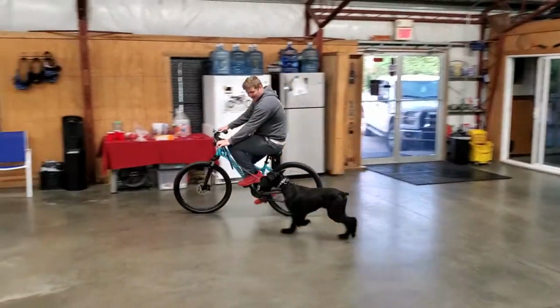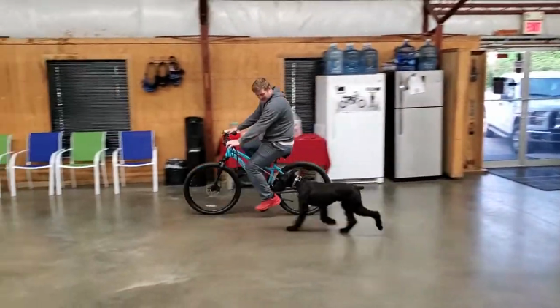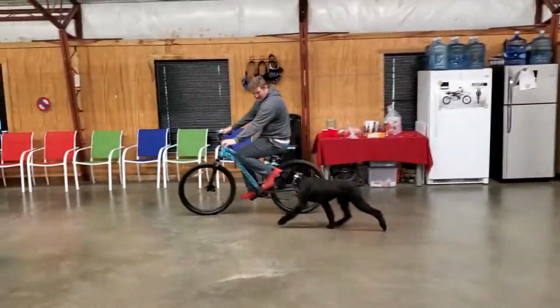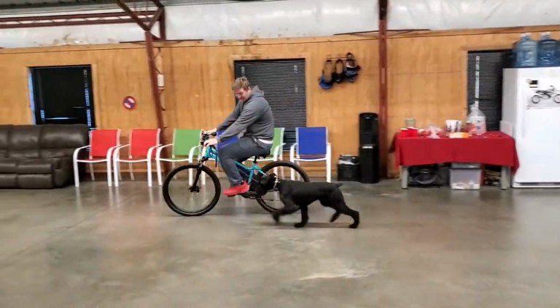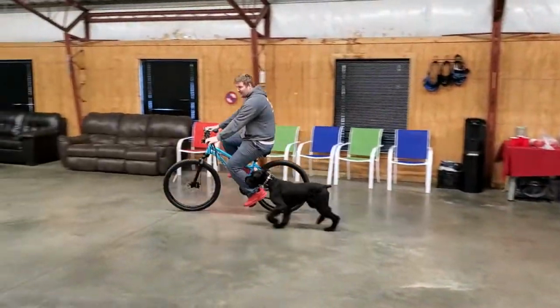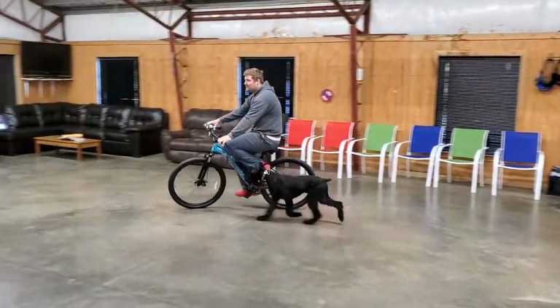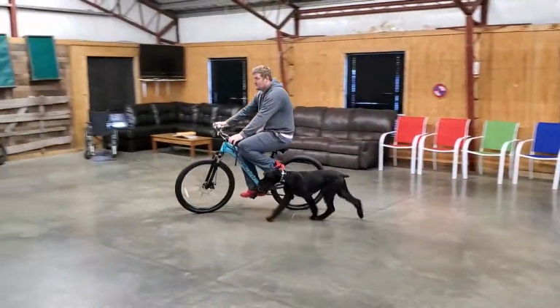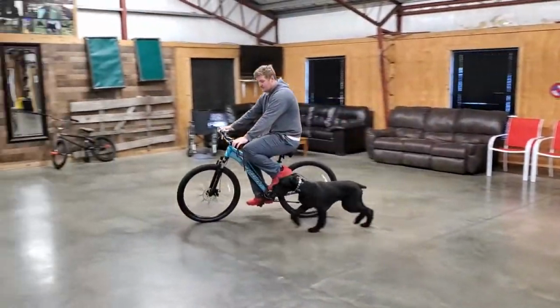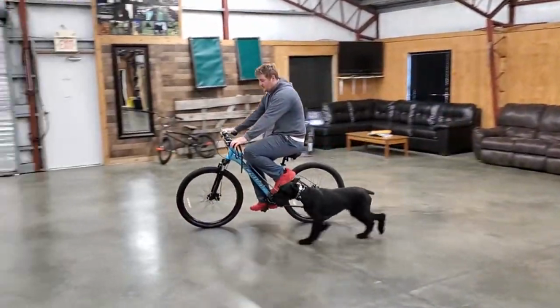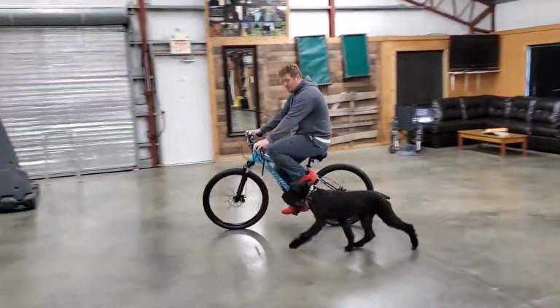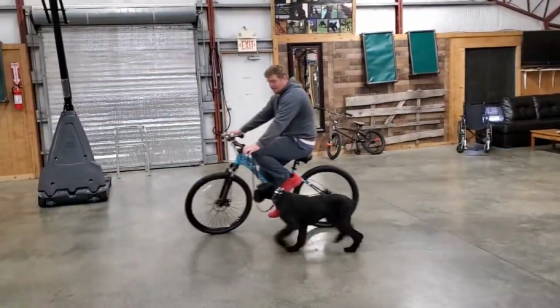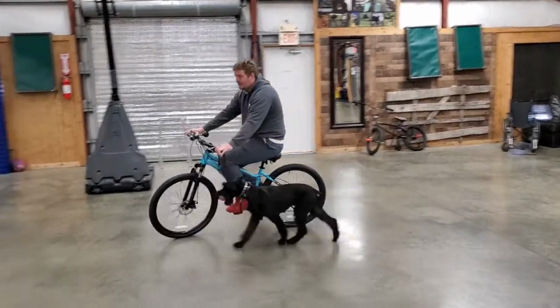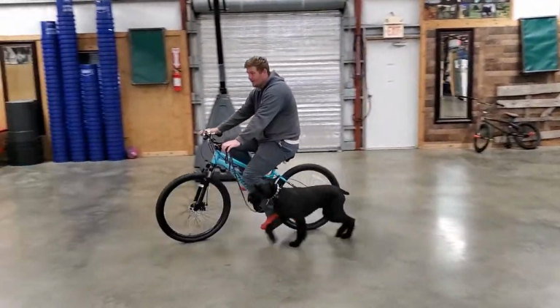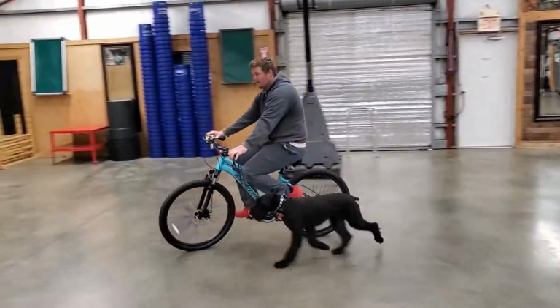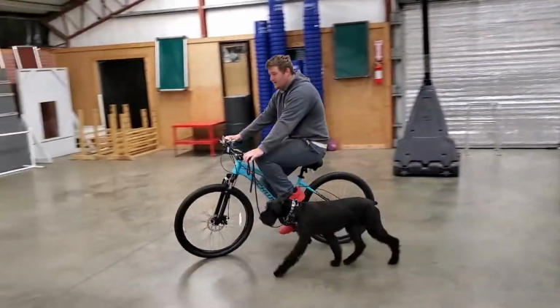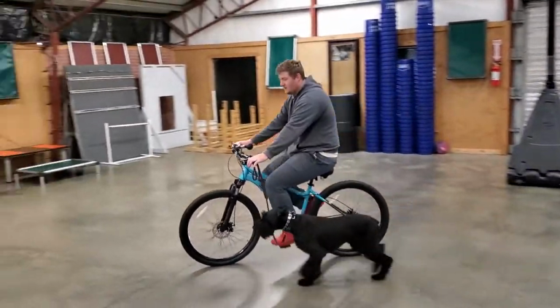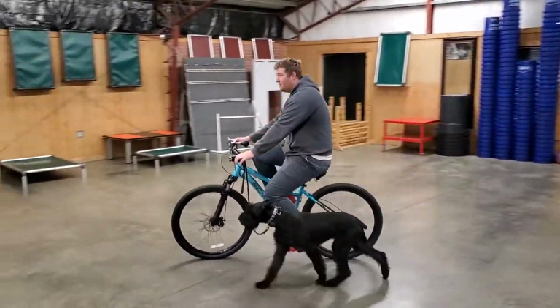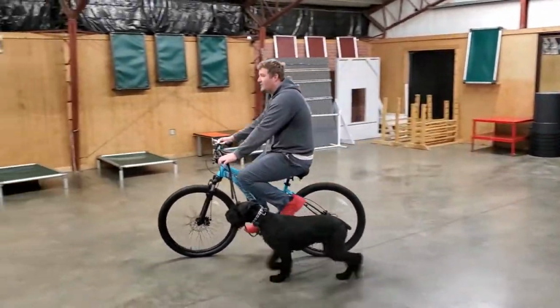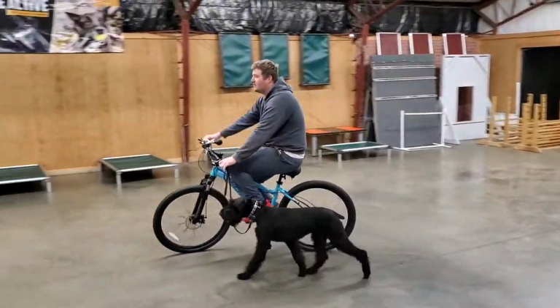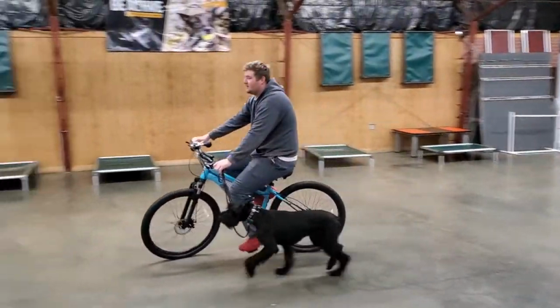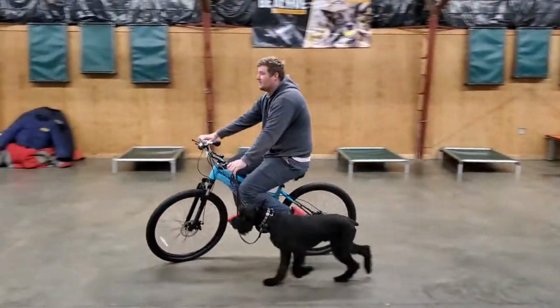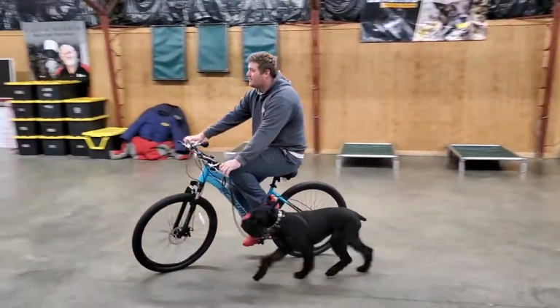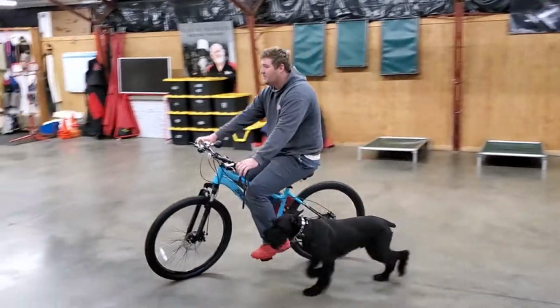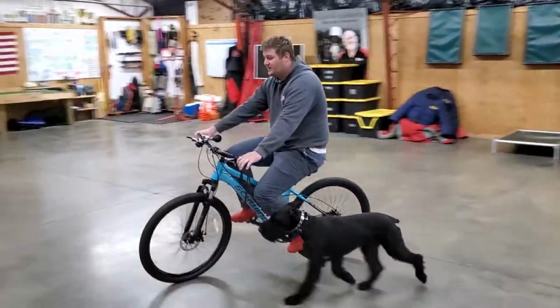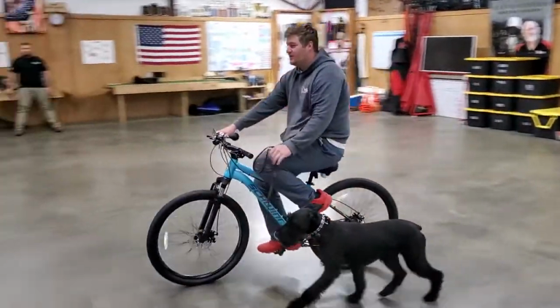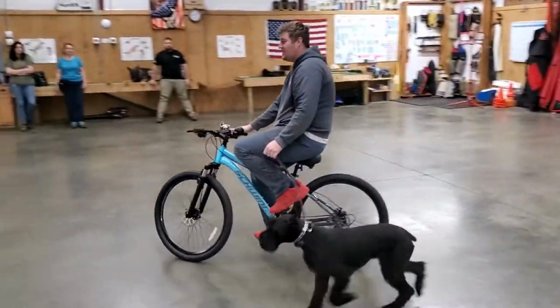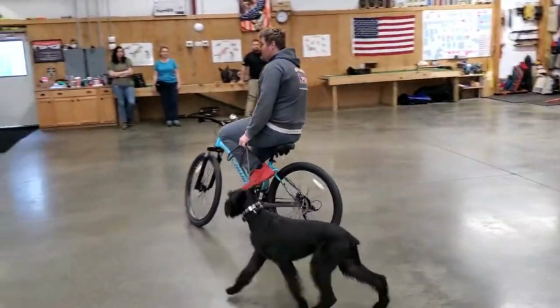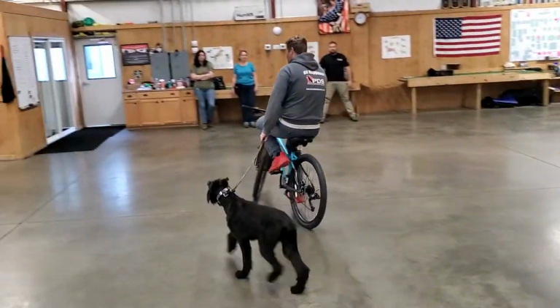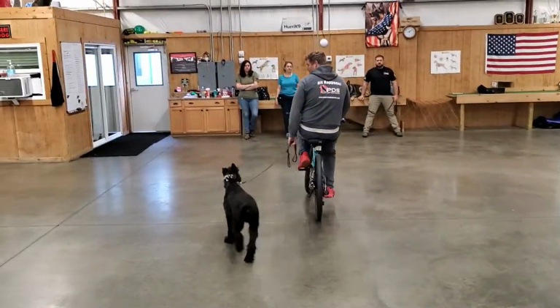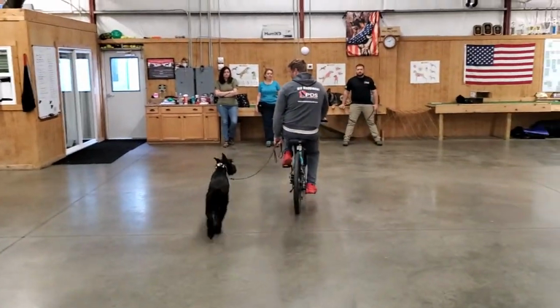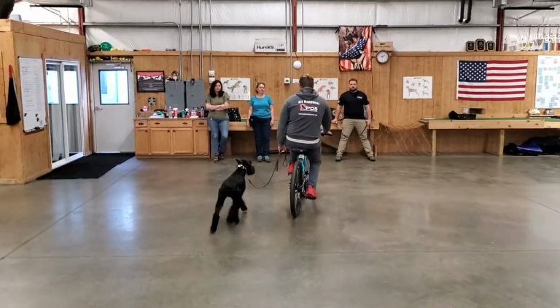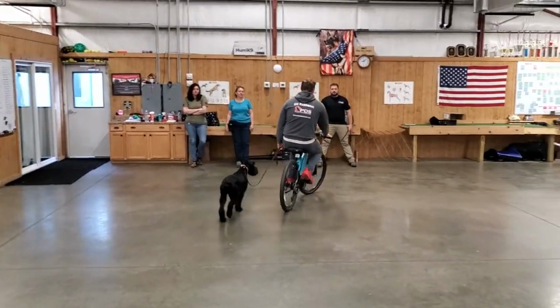We don't want him lagging too far behind either, because if we make a right turn he won't be able to catch up. Right where he's at is perfect. Like I said, we just started practicing and training for this today, and he's doing really well.